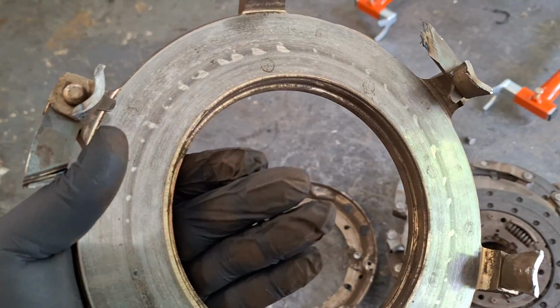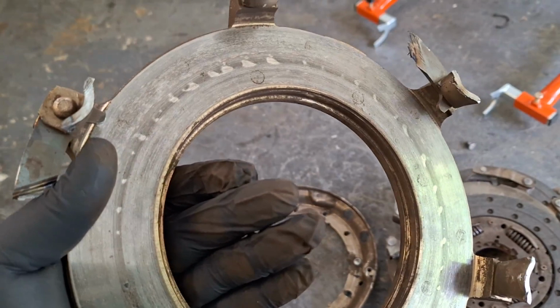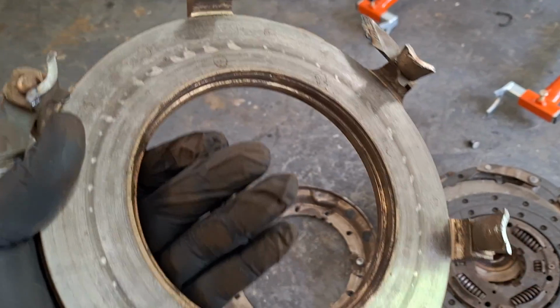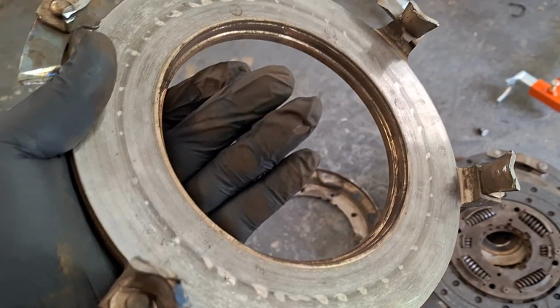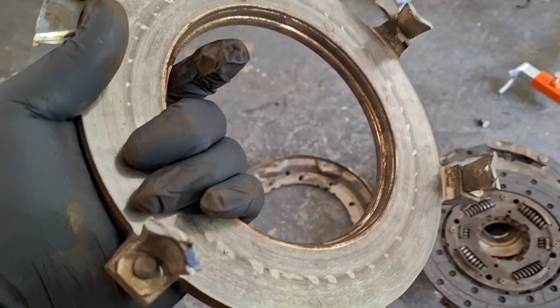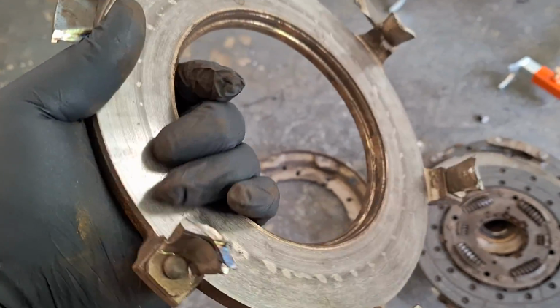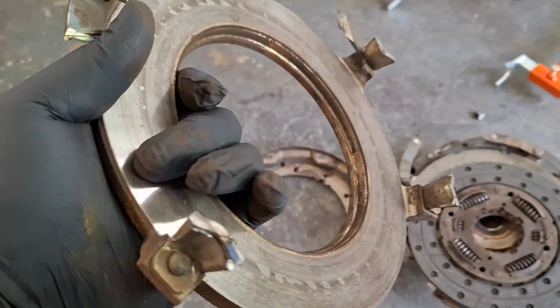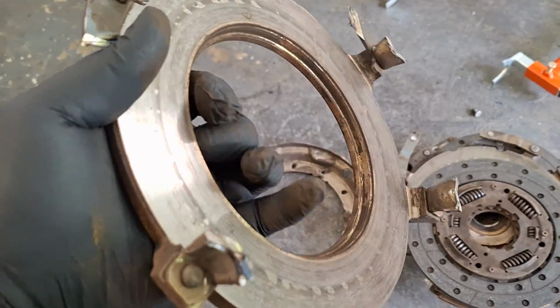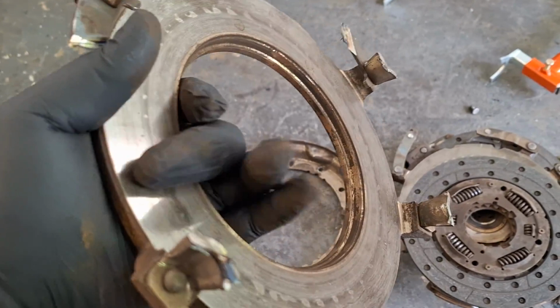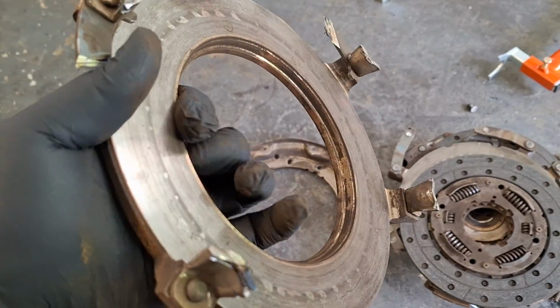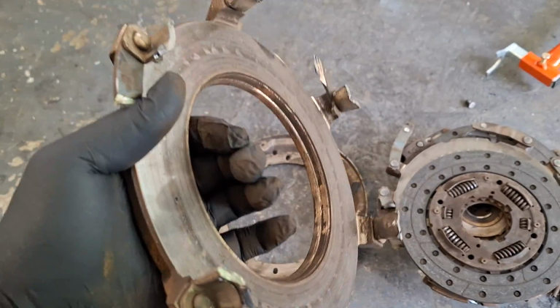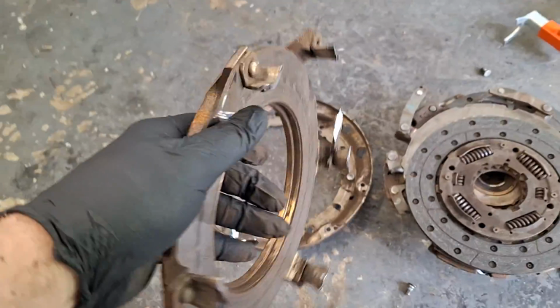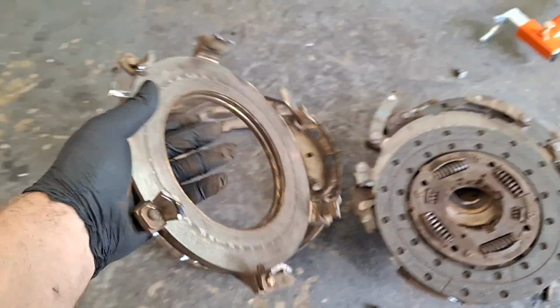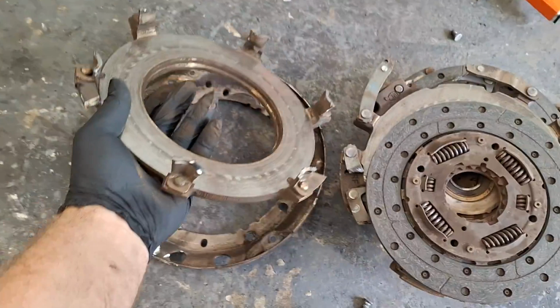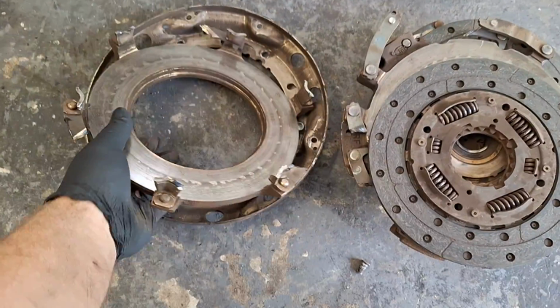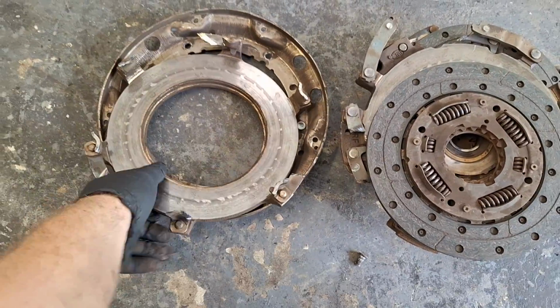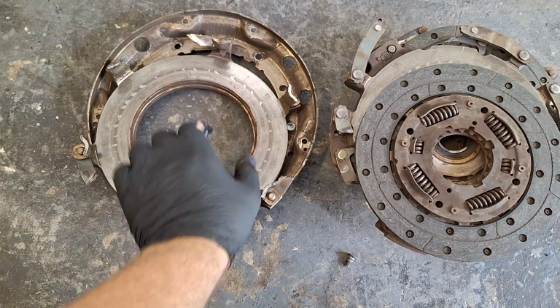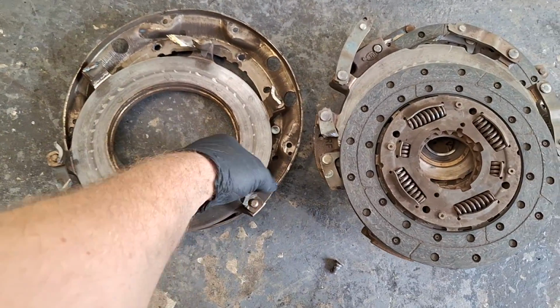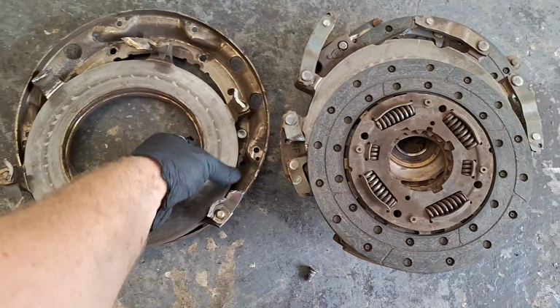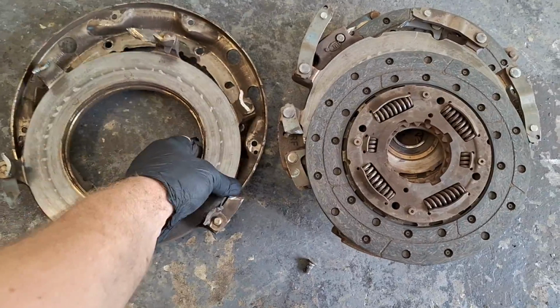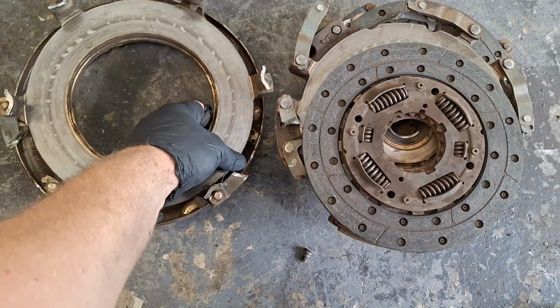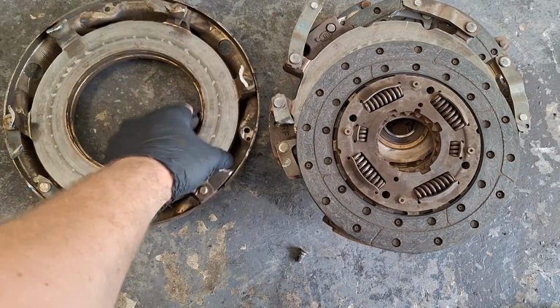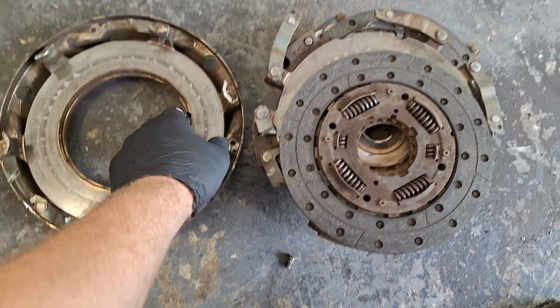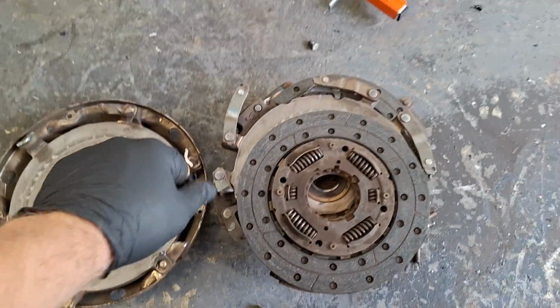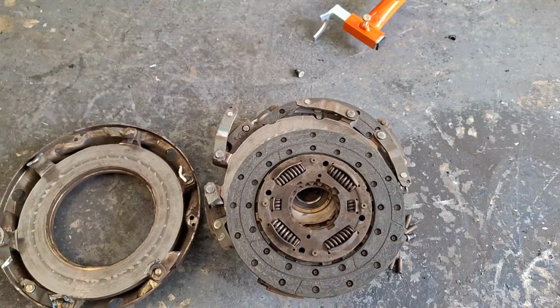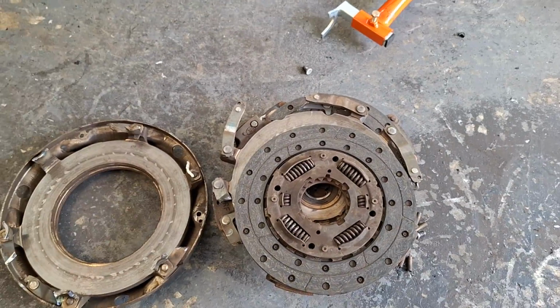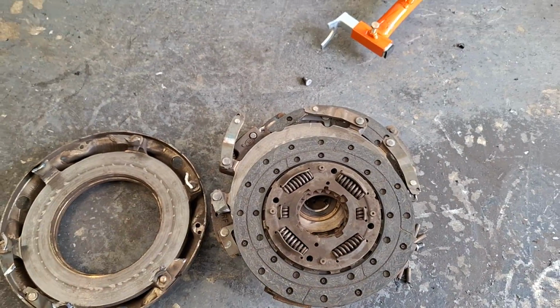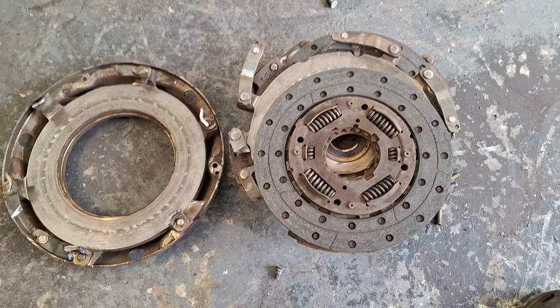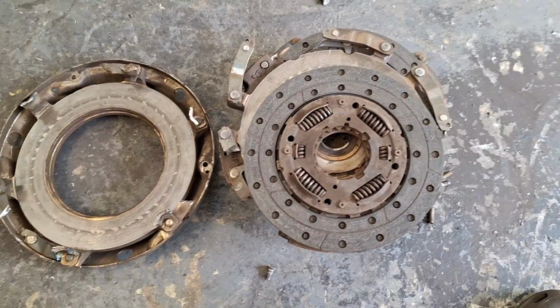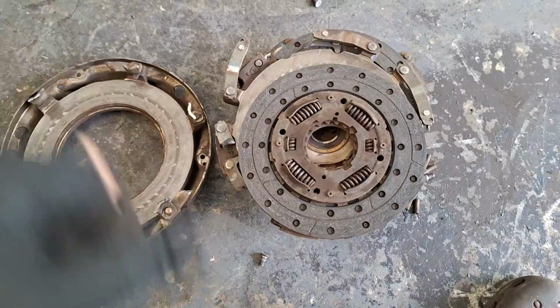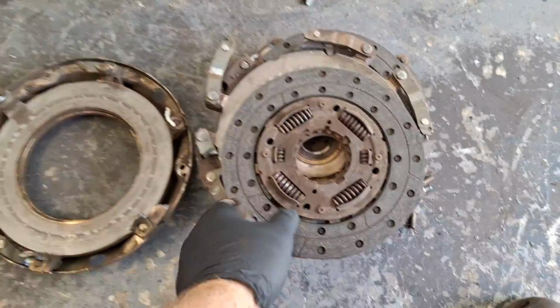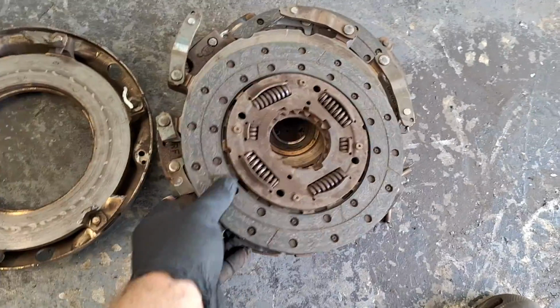No burn spots. No grooving on the pressure plate. This thing was full of dust - maybe that's why they shudder. Here's one of the friction discs.